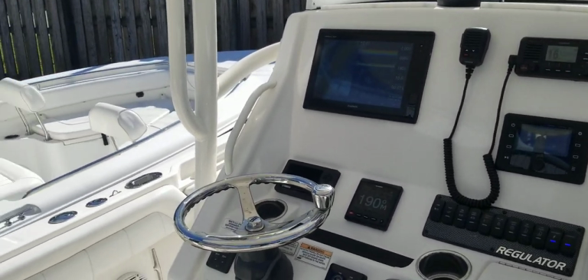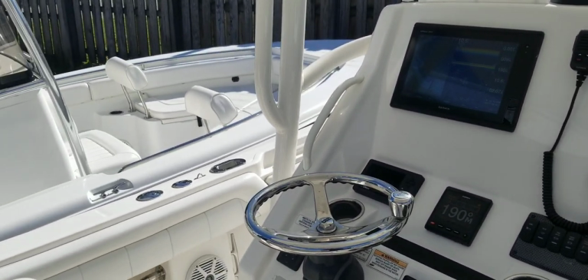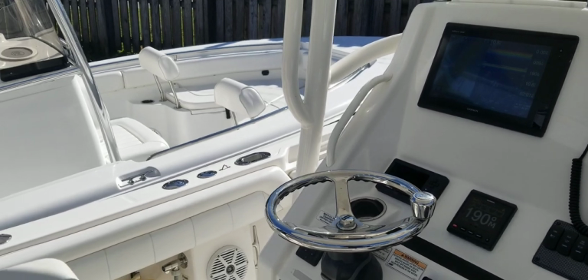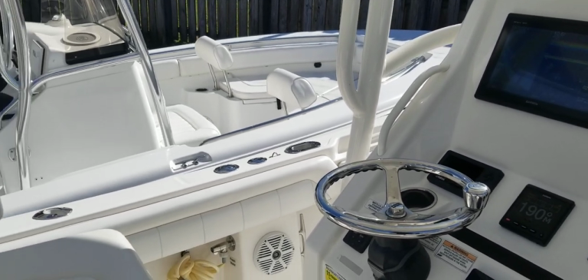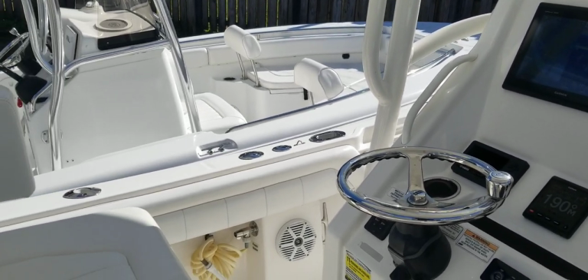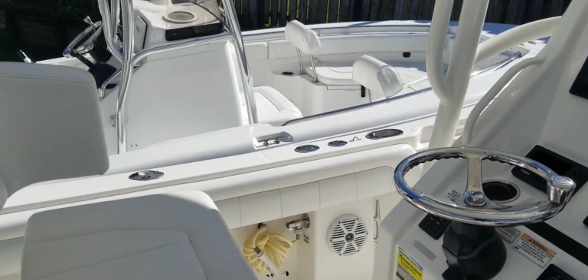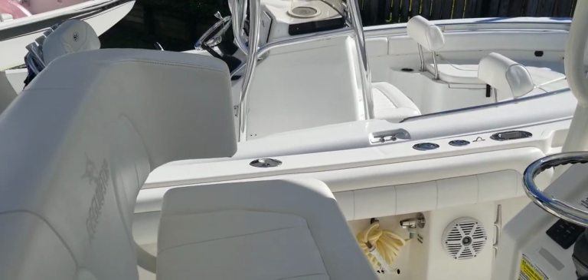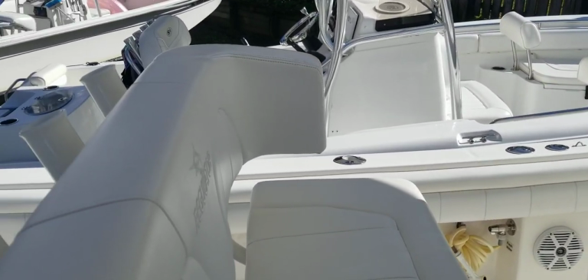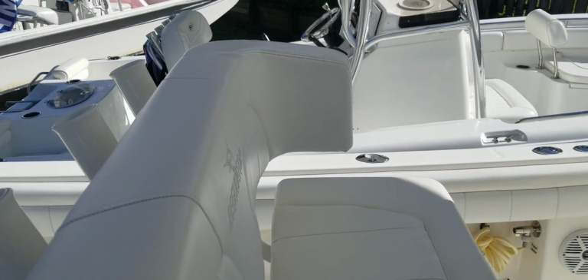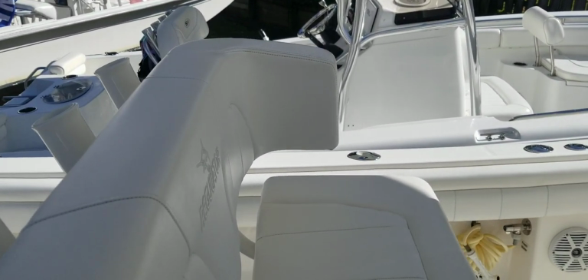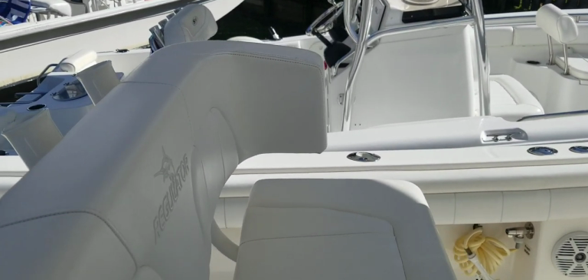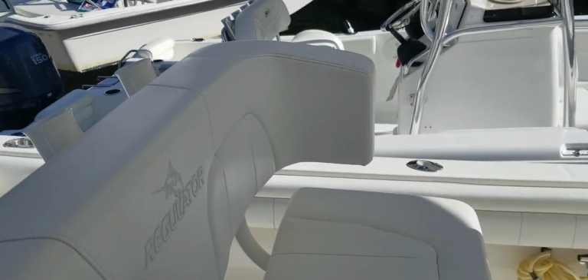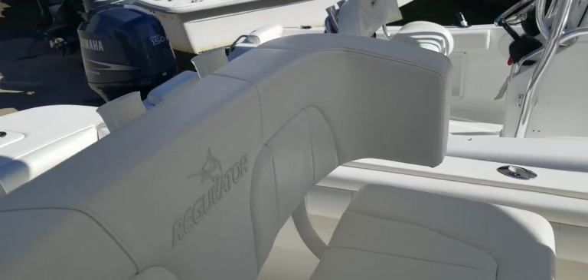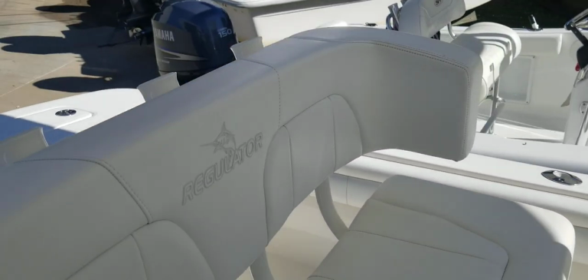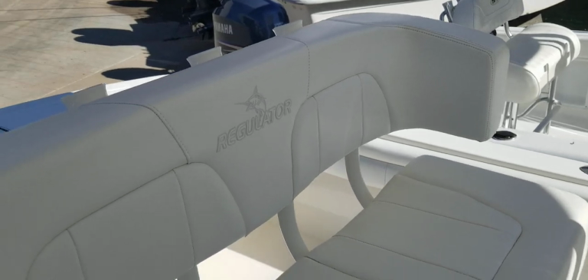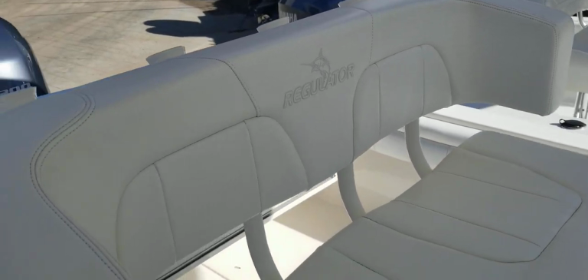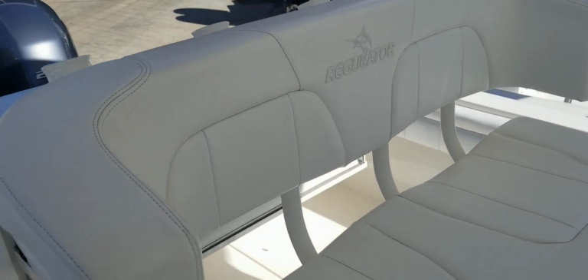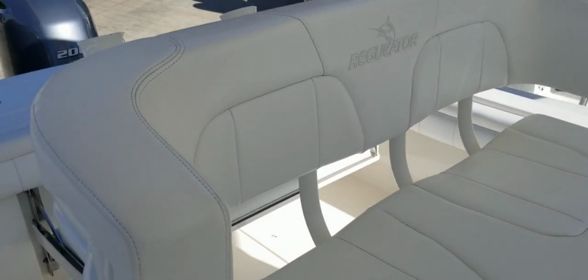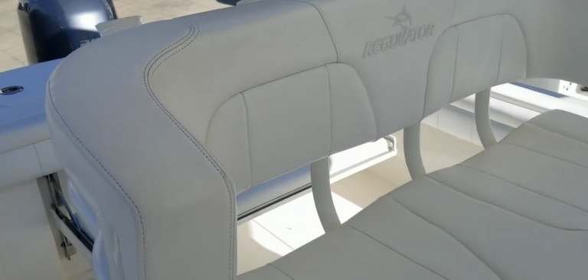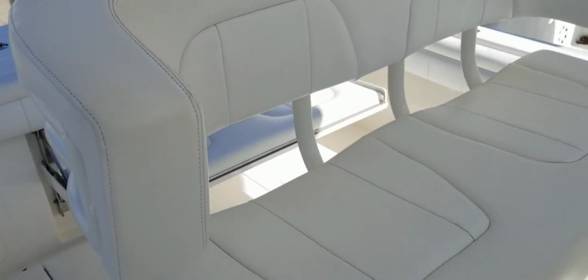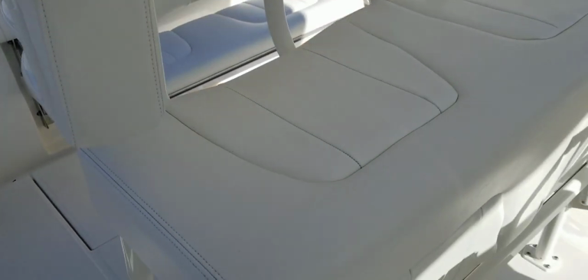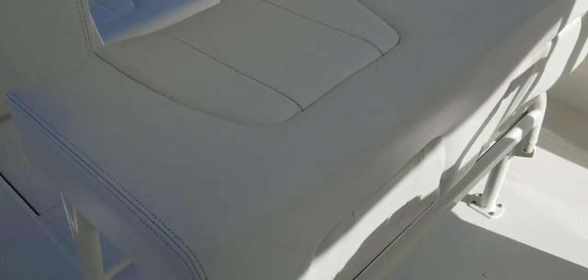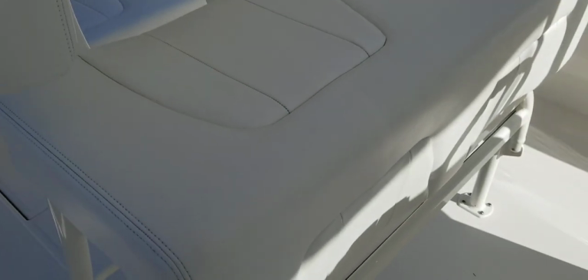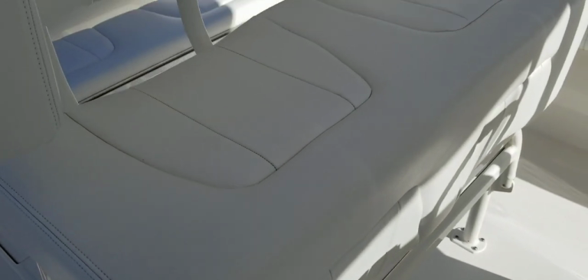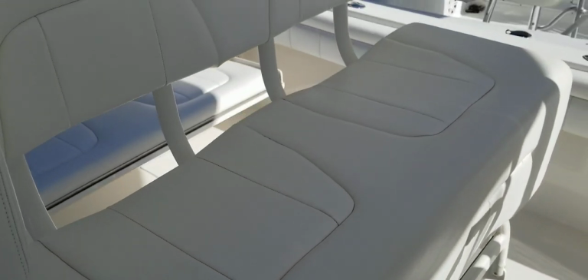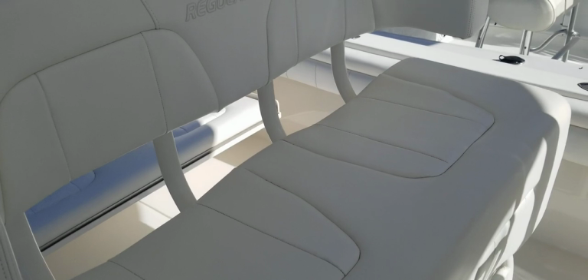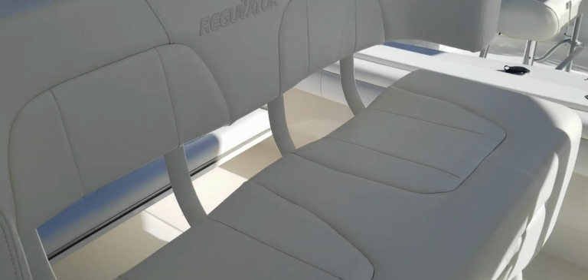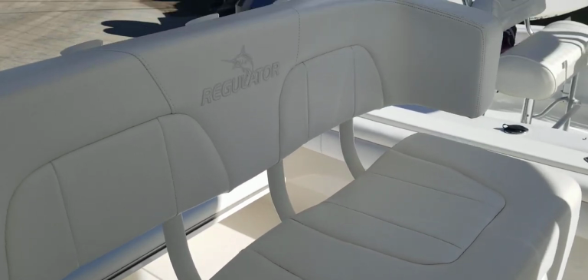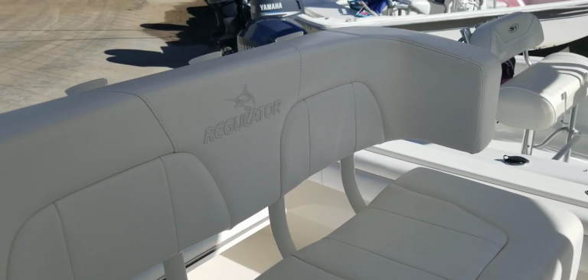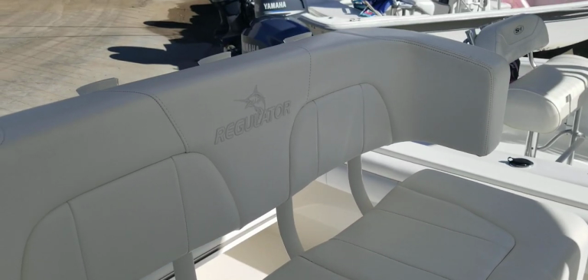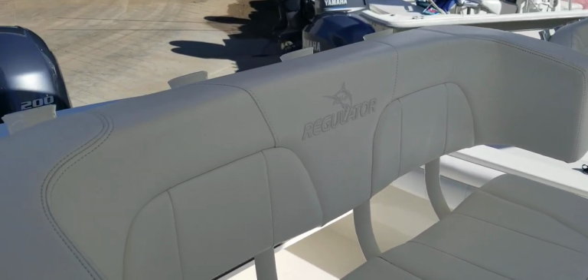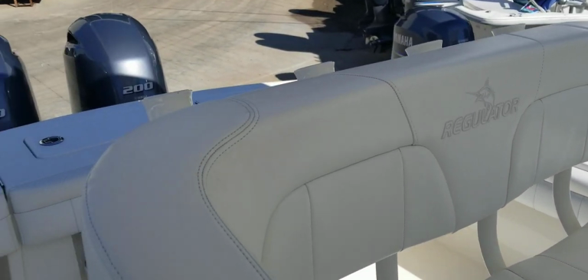This boat is equipped with twin 200 horsepower Yamaha four-stroke engines. Today they have 163 hours of use on them. The owner is continuing to use the boat while it's for sale.